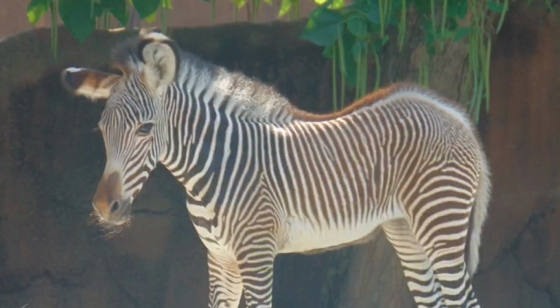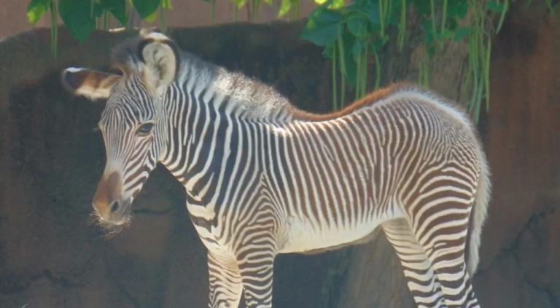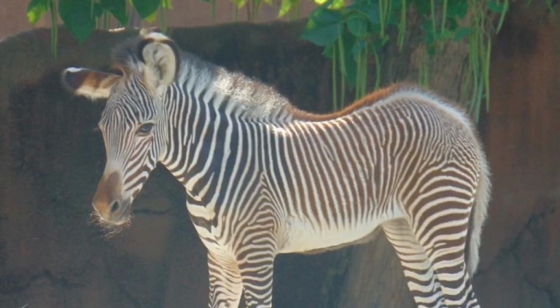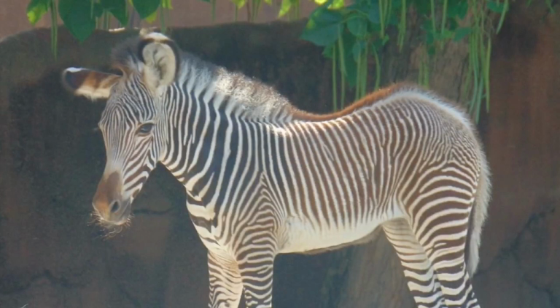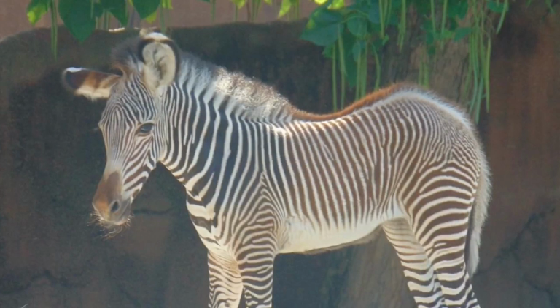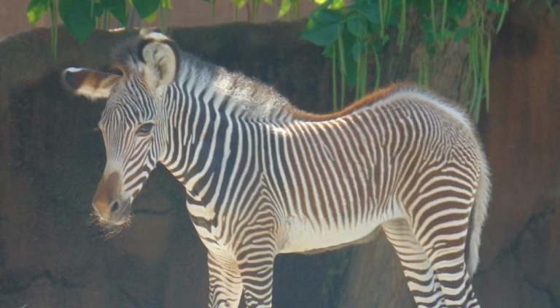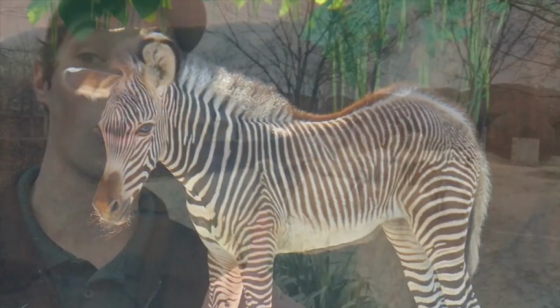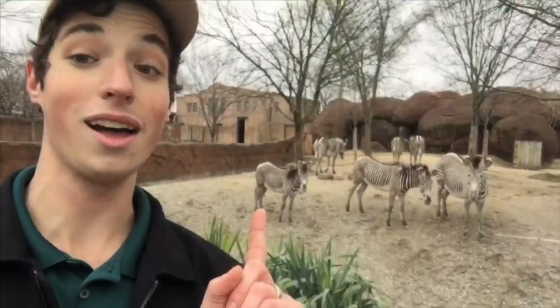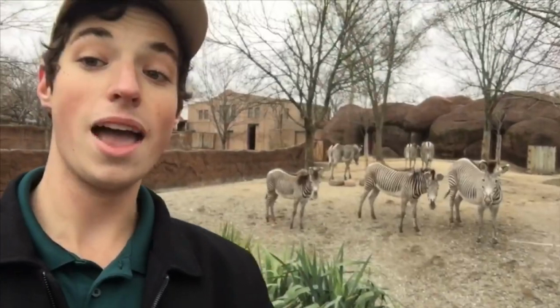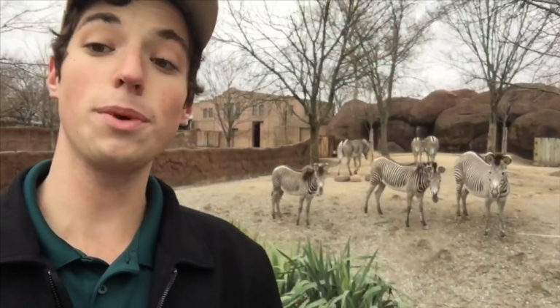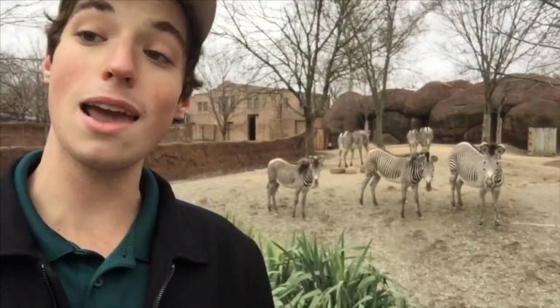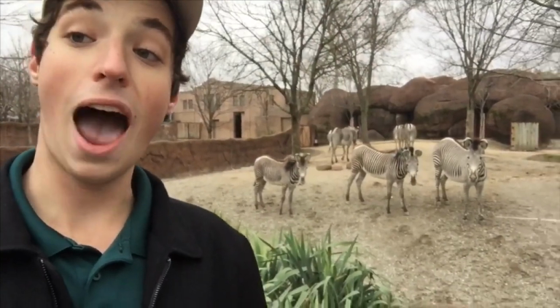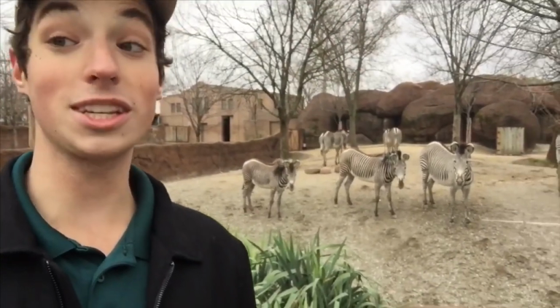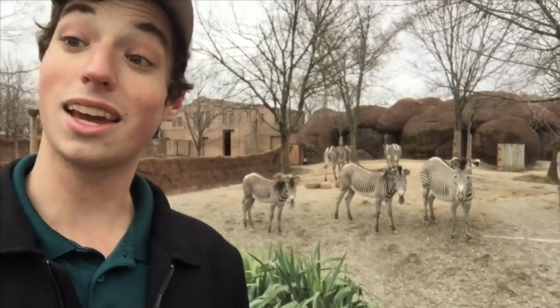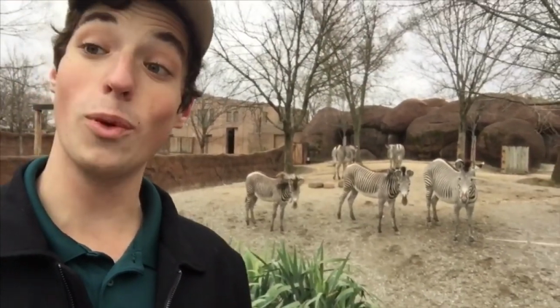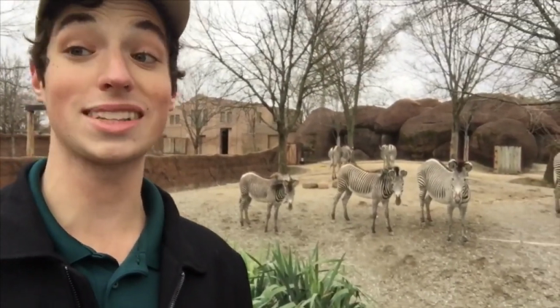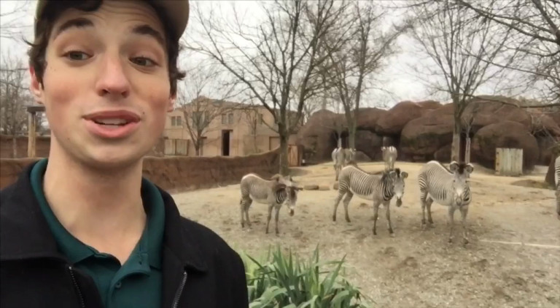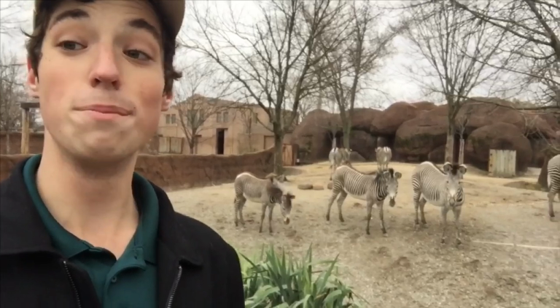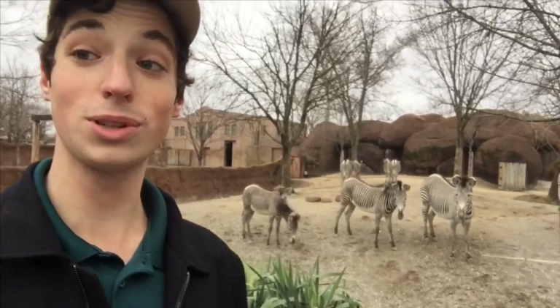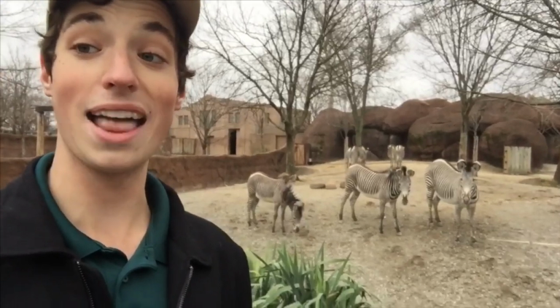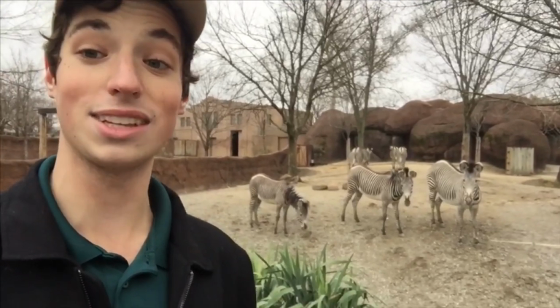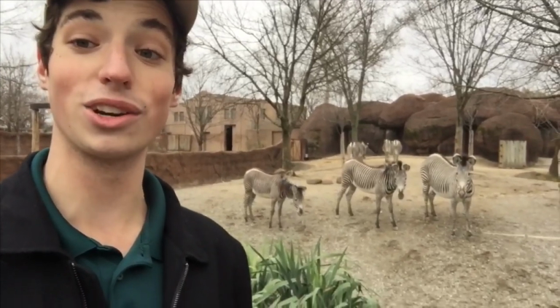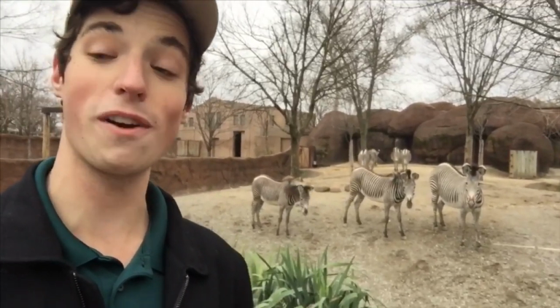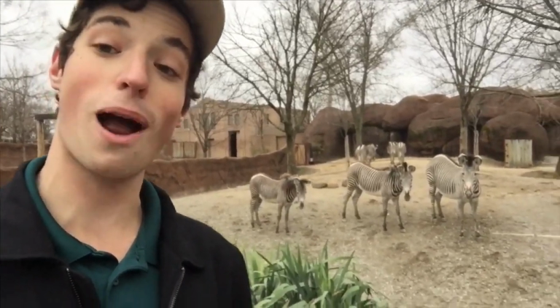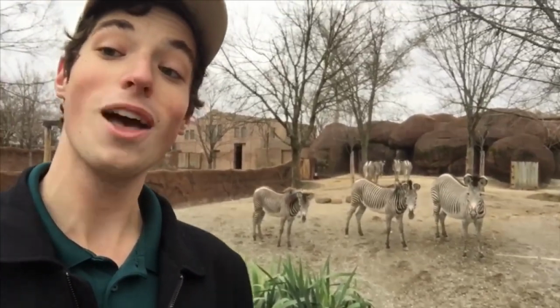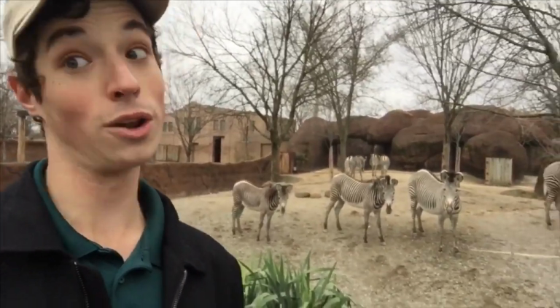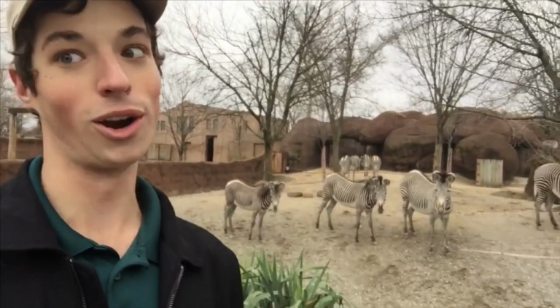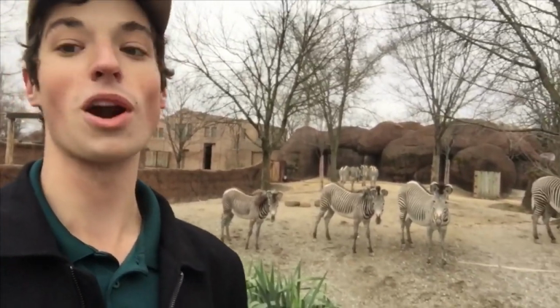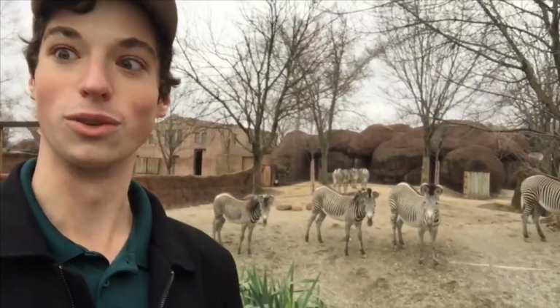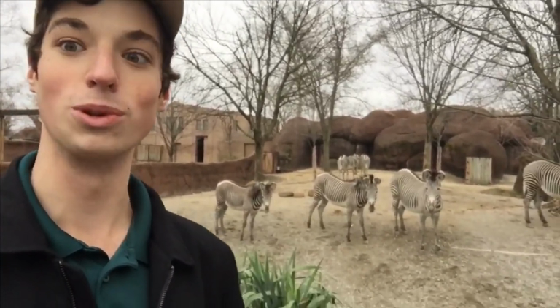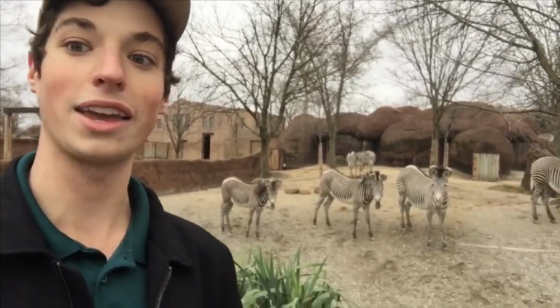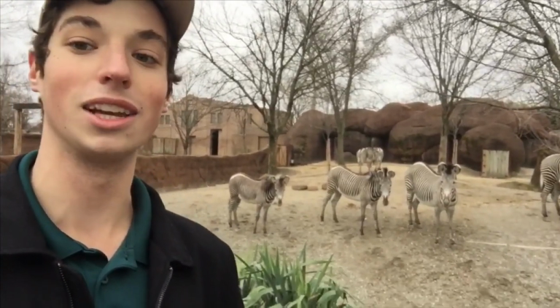Our youngest foal here is Gloria, and she was named after the Stanley Cup win that the St. Louis Blues had this year. So we're very proud of not only her but our St. Louis Blues hockey team.